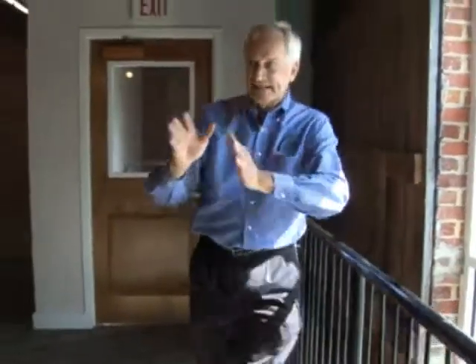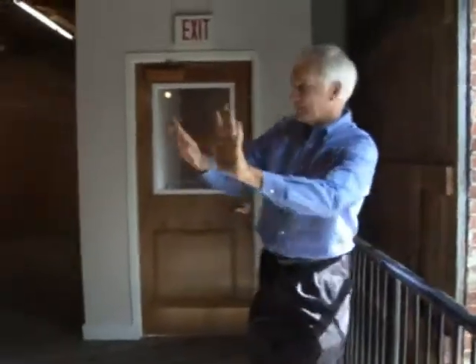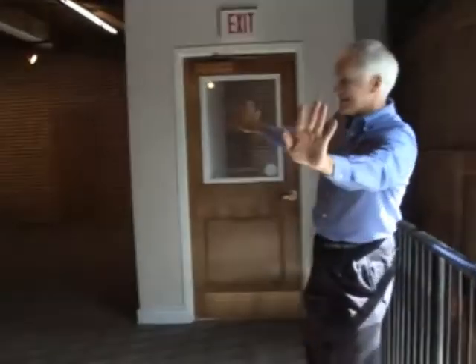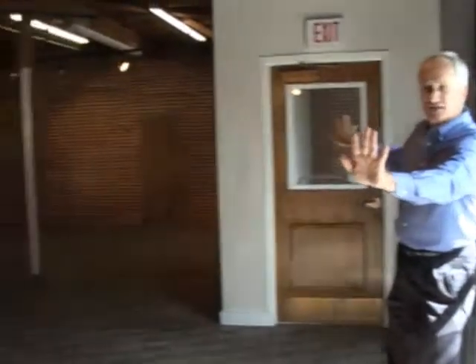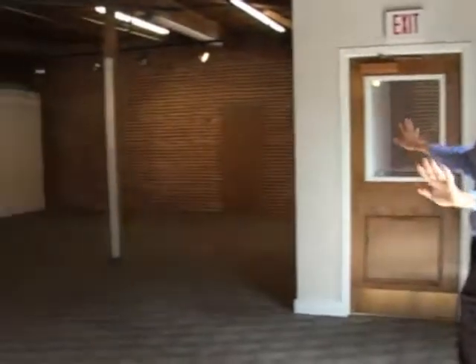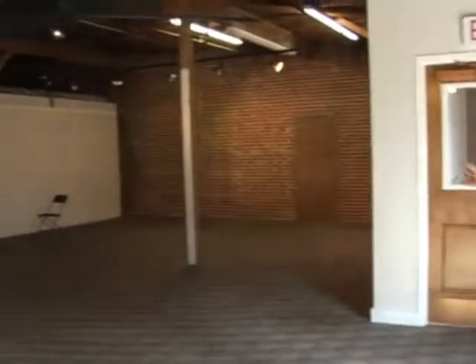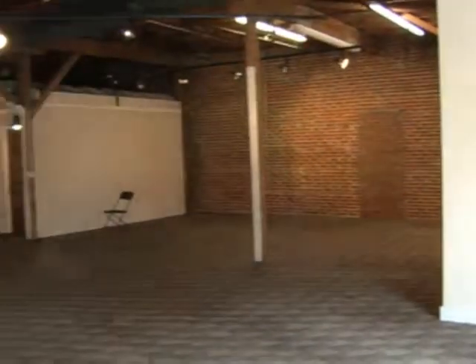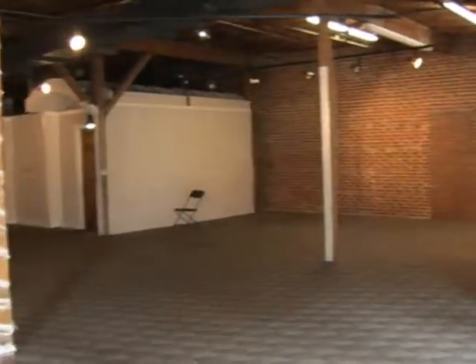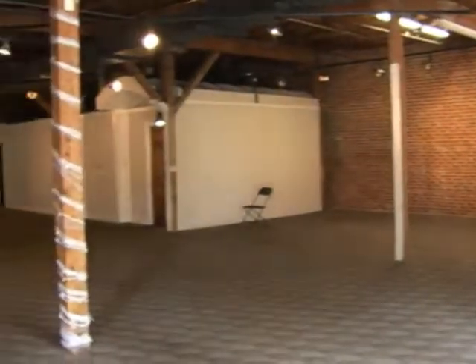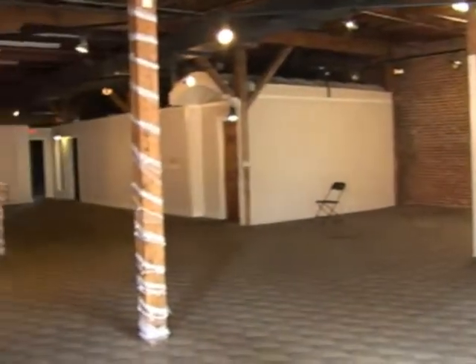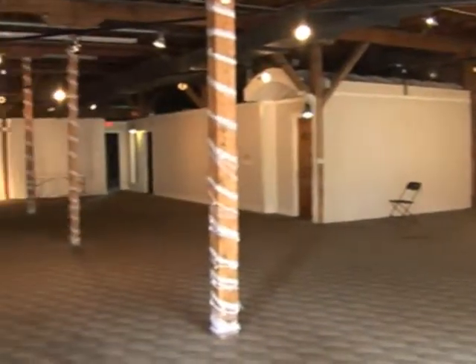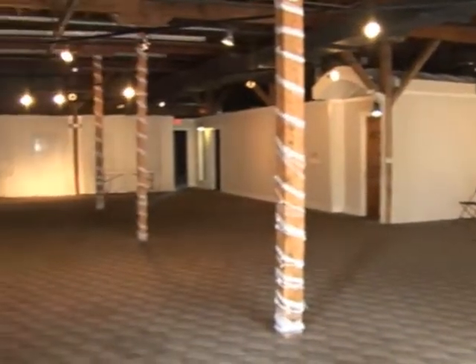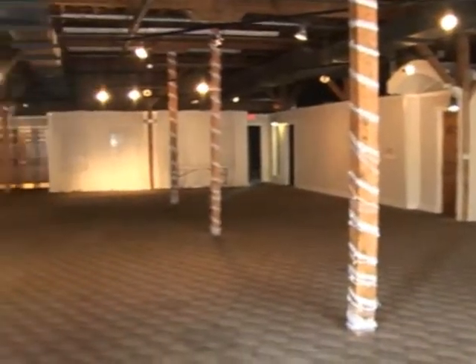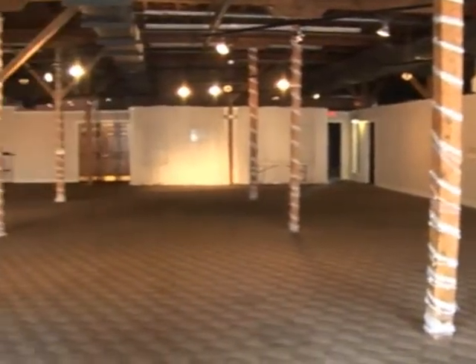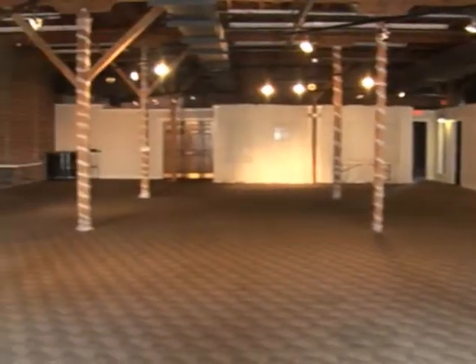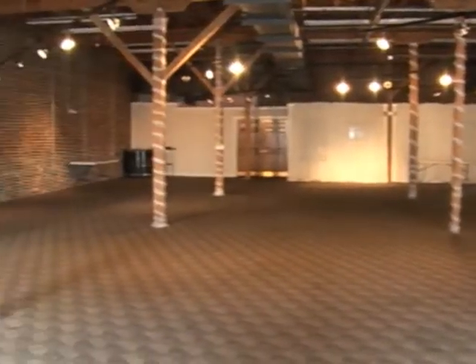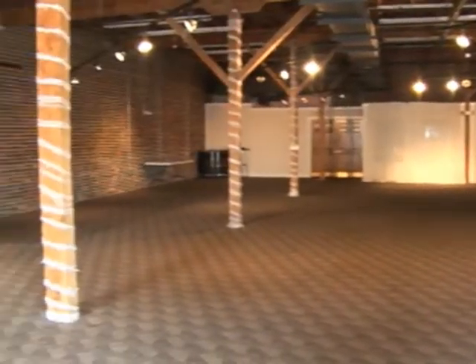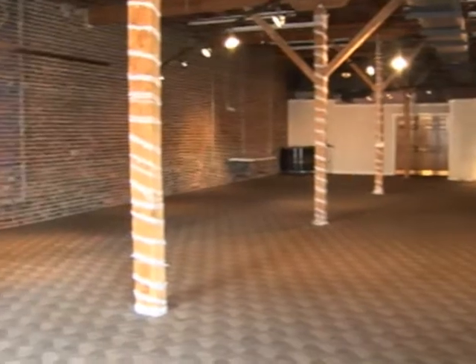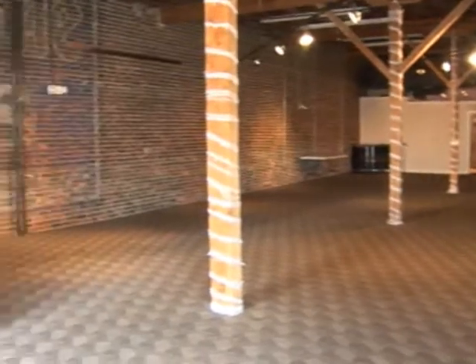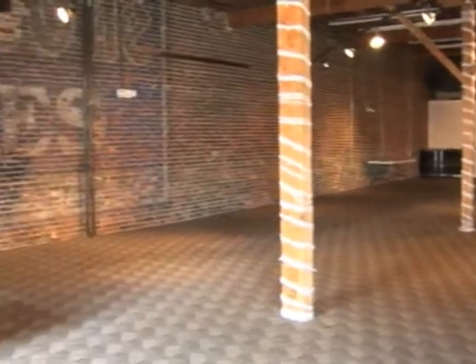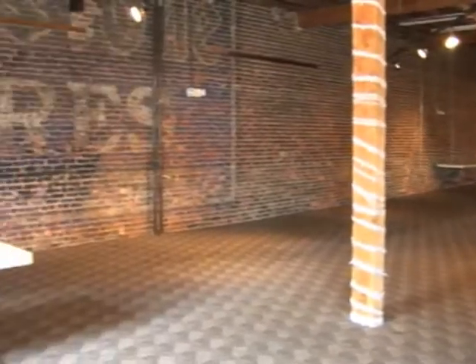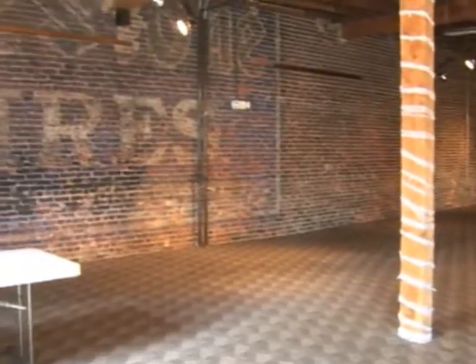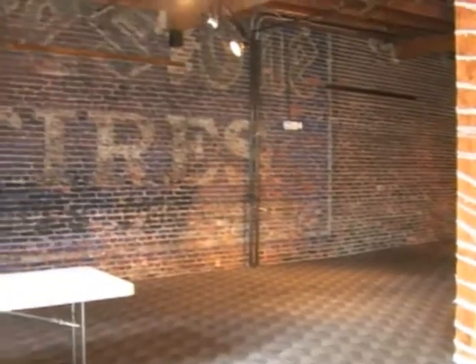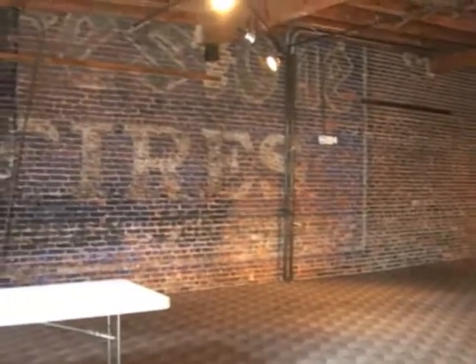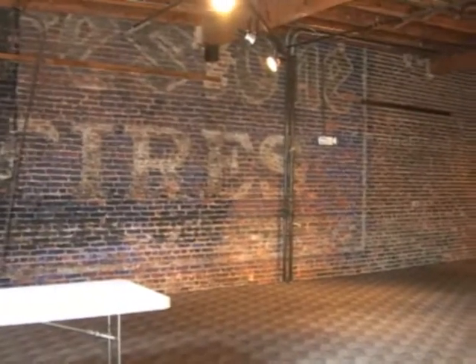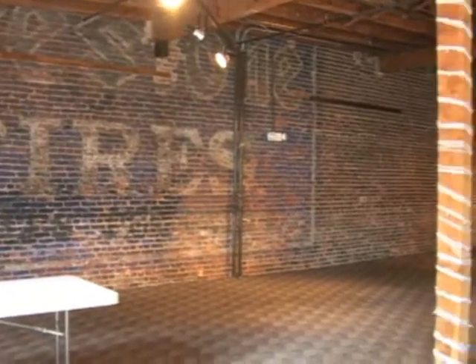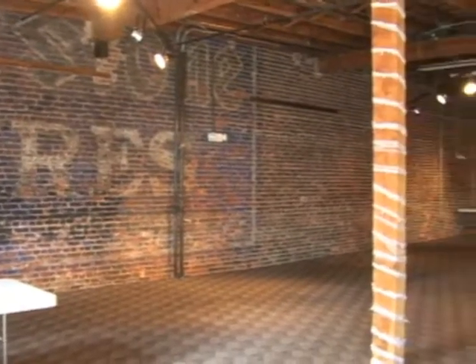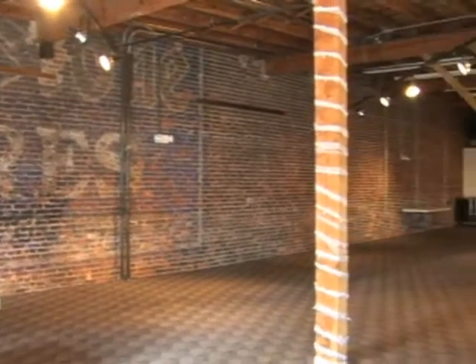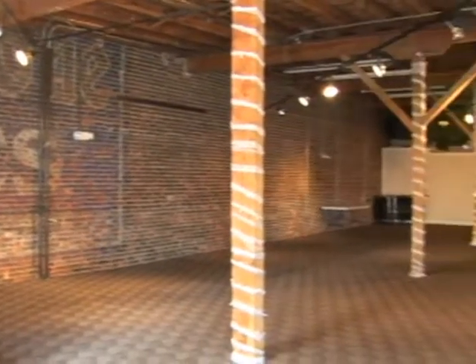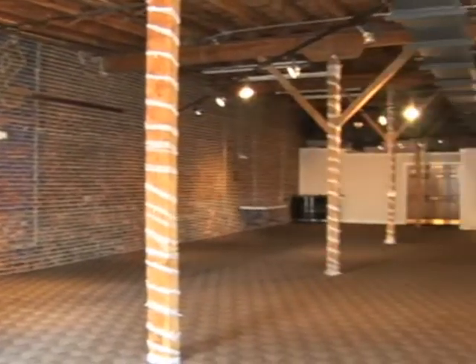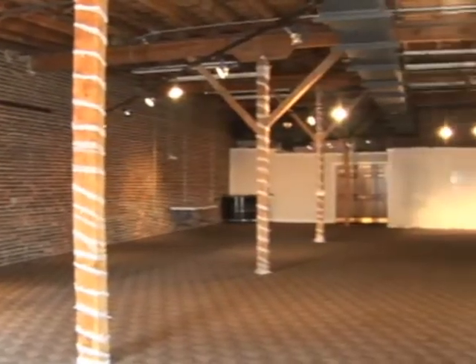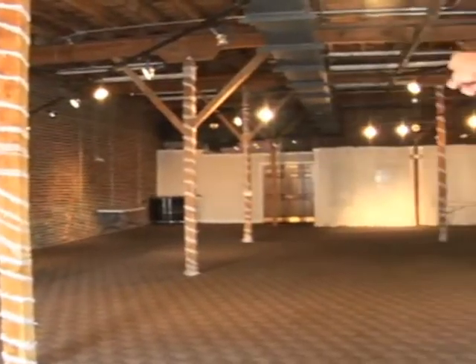Then they would be sectioned out to different sides of the building. This is where they would stay waiting to be sold, and the railroad would pick them up on the front side of the building.